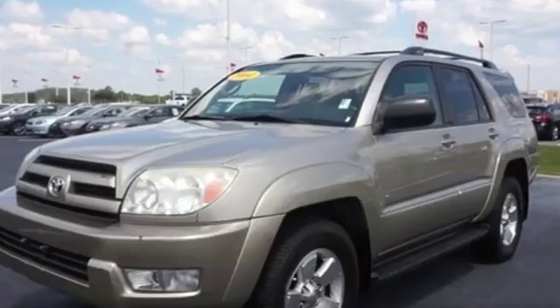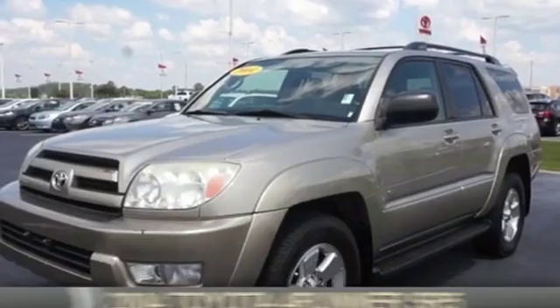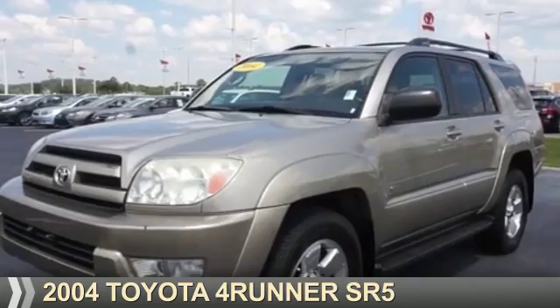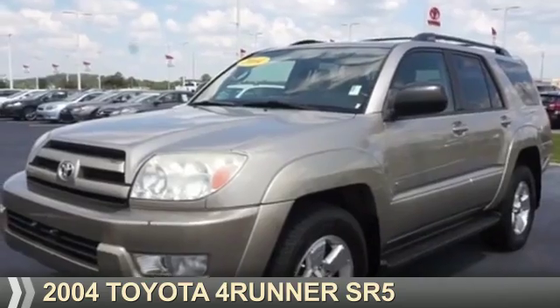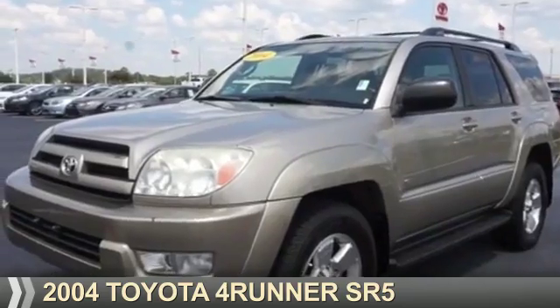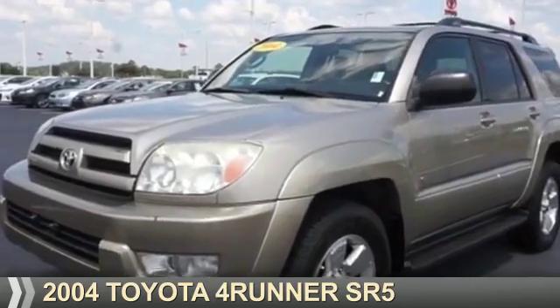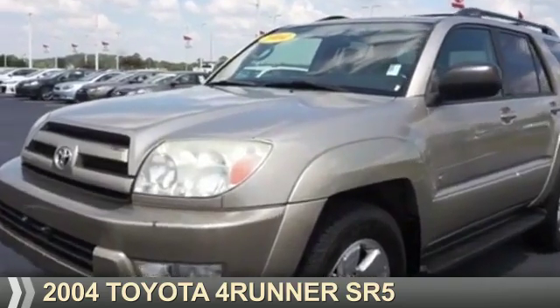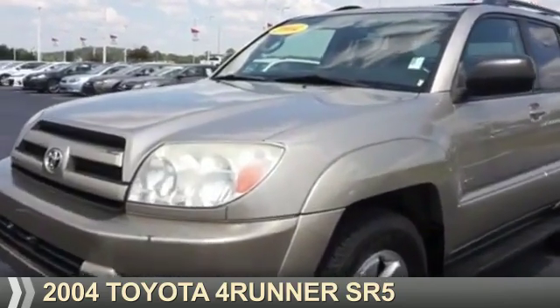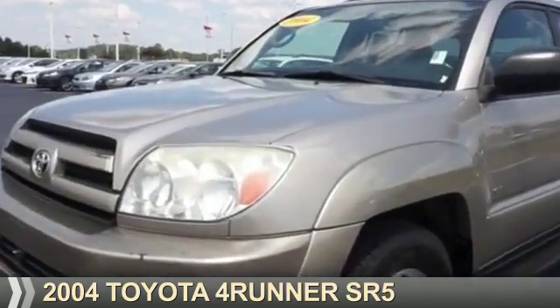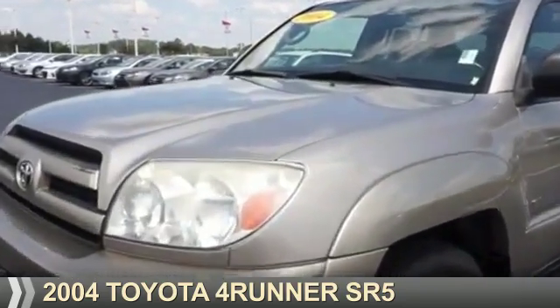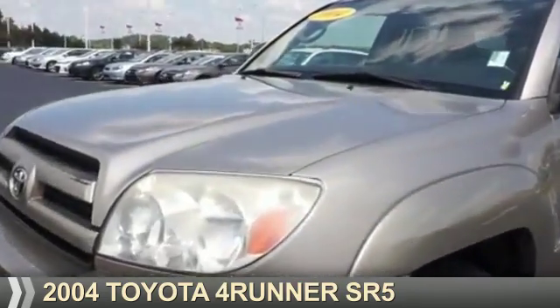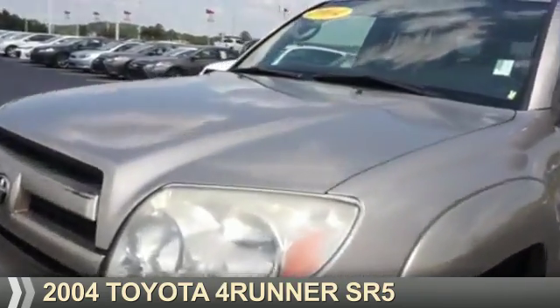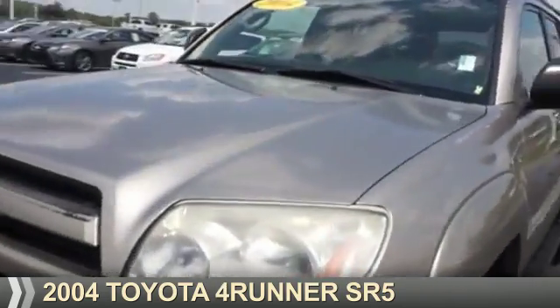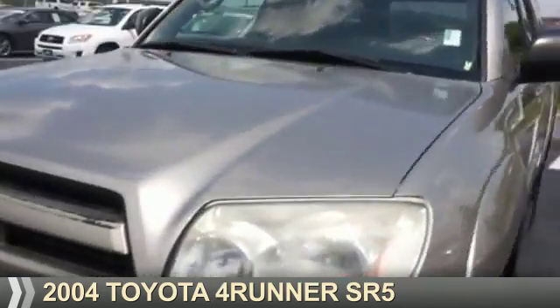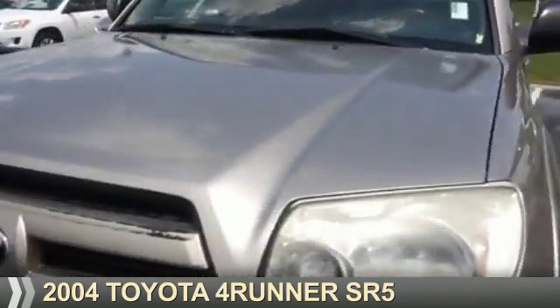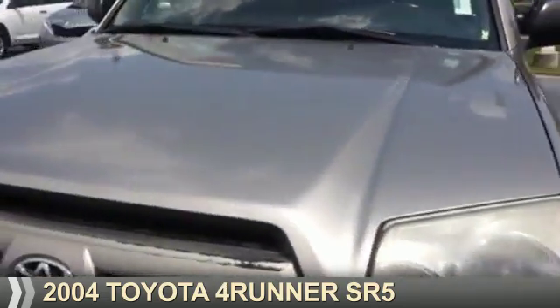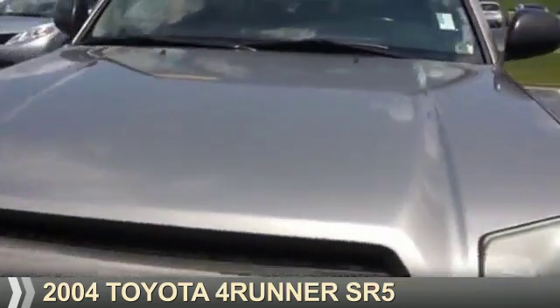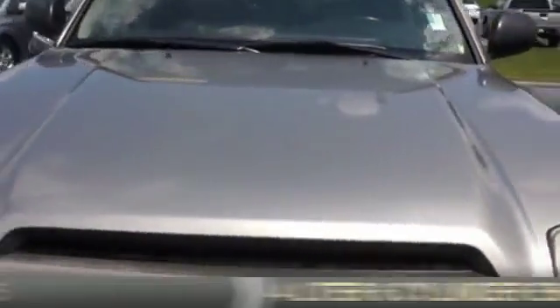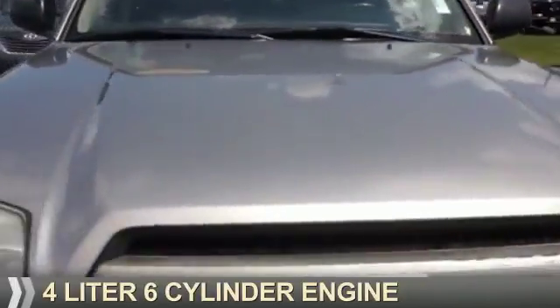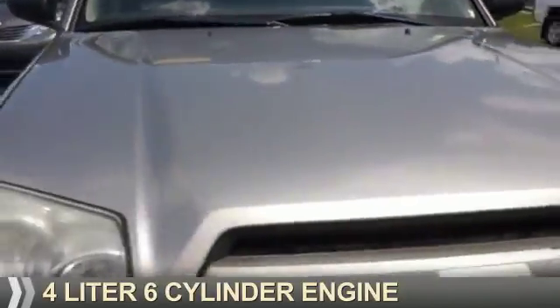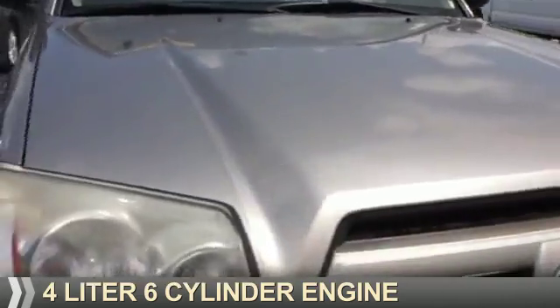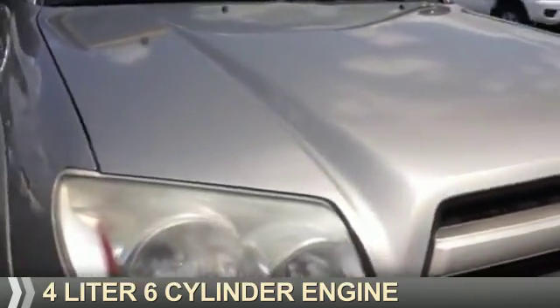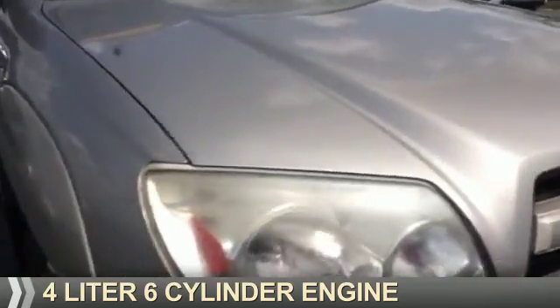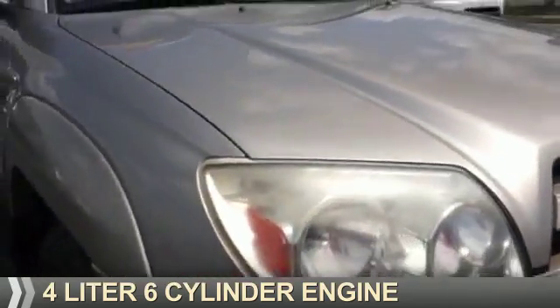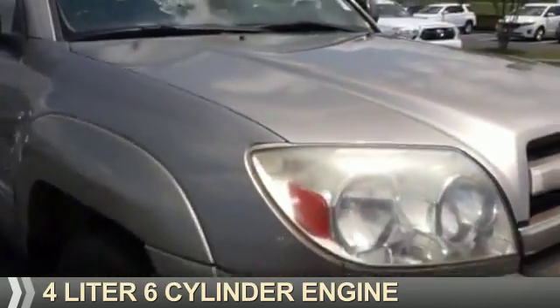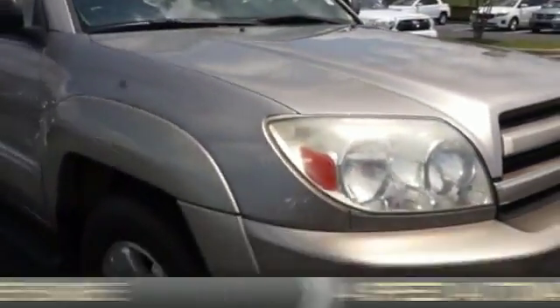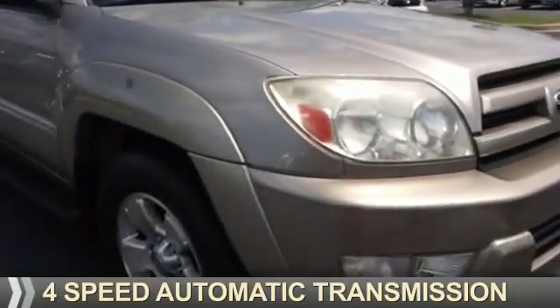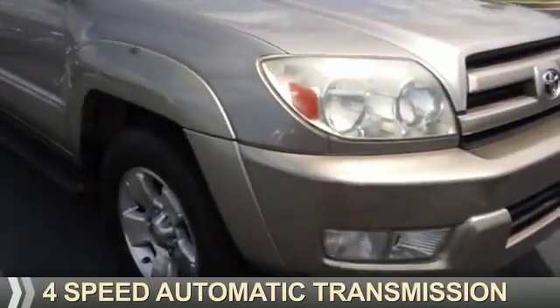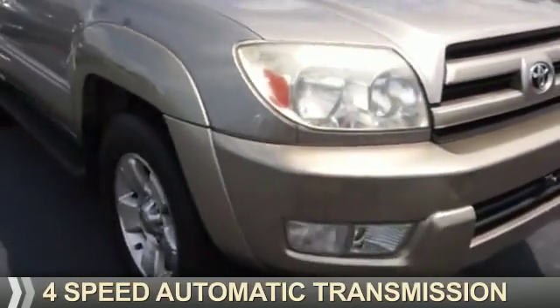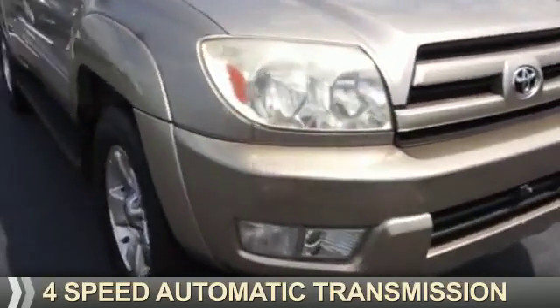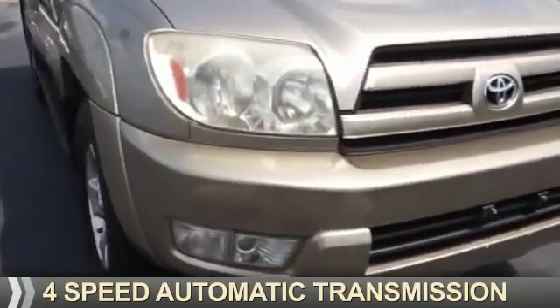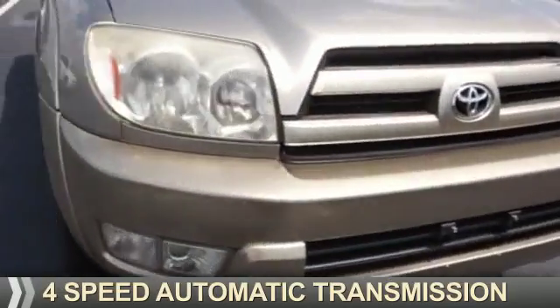Presenting the 2004 Toyota 4Runner. It's powered by a 4-liter, 6-cylinder engine and a 4-speed automatic transmission.